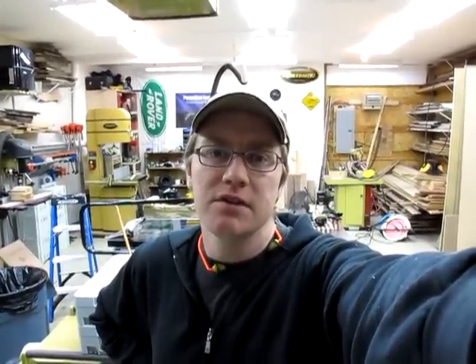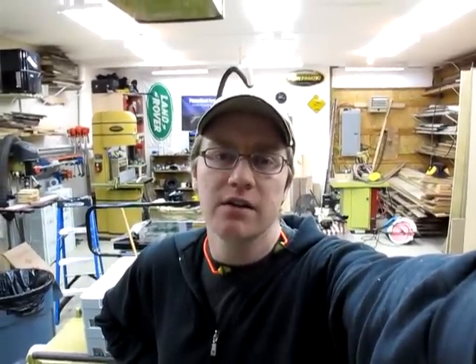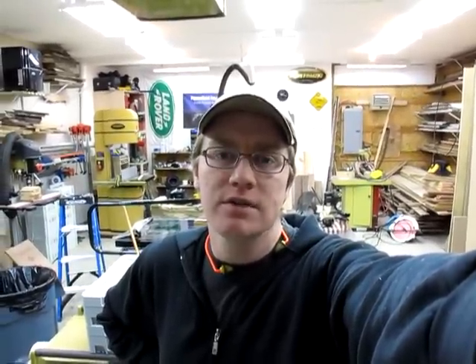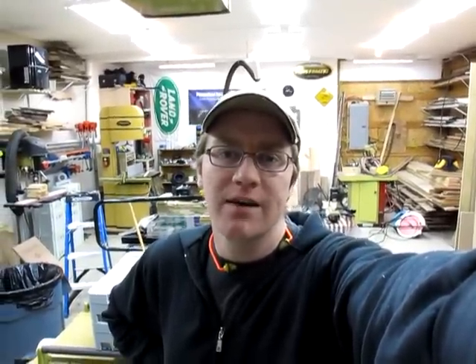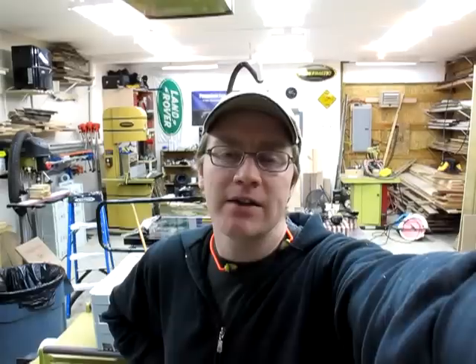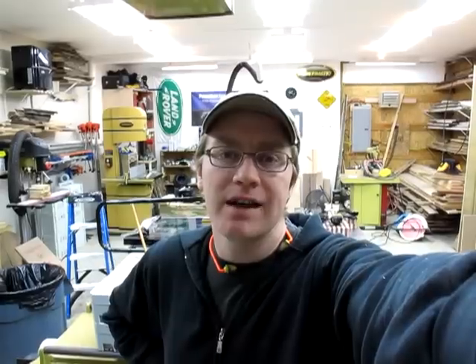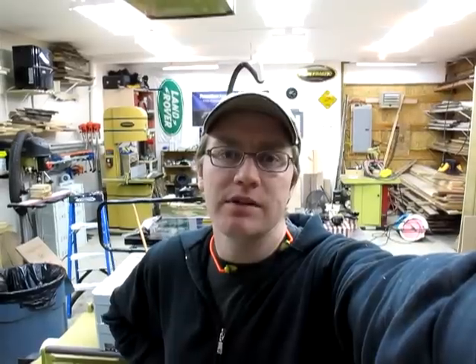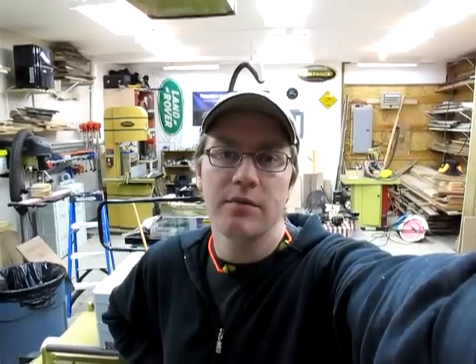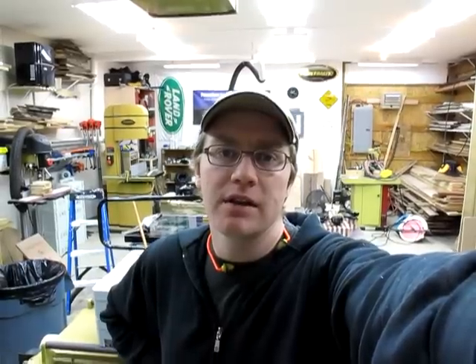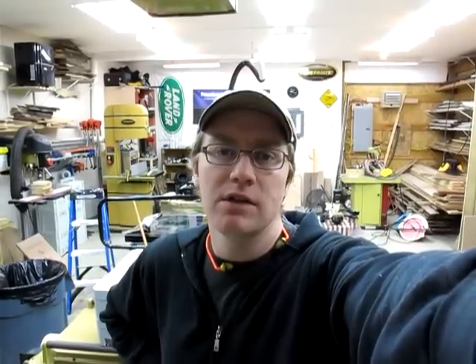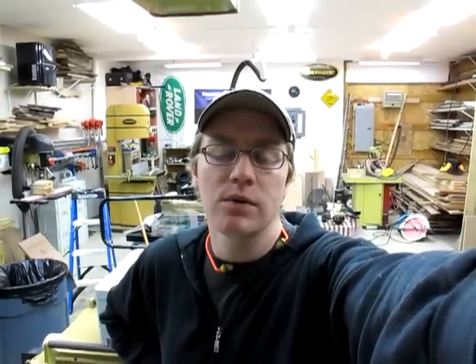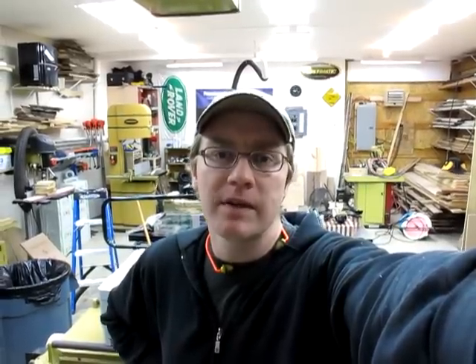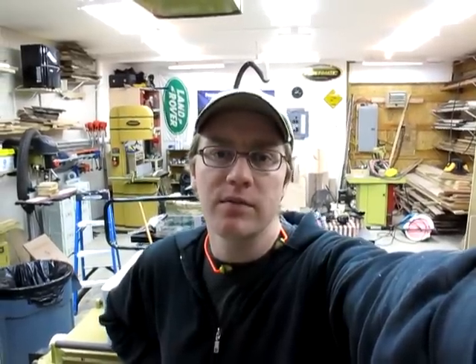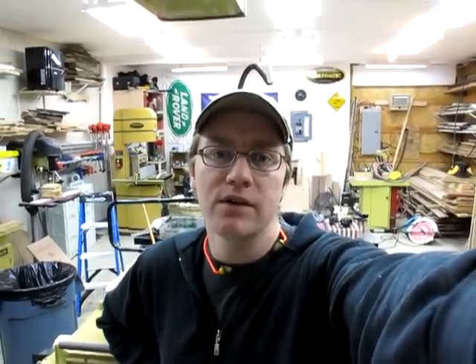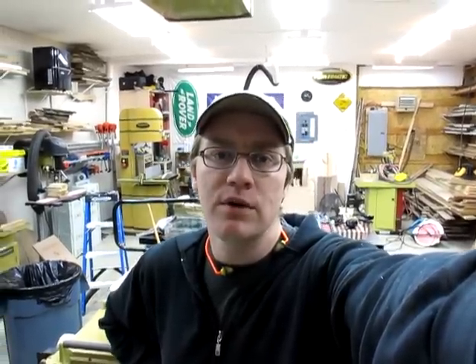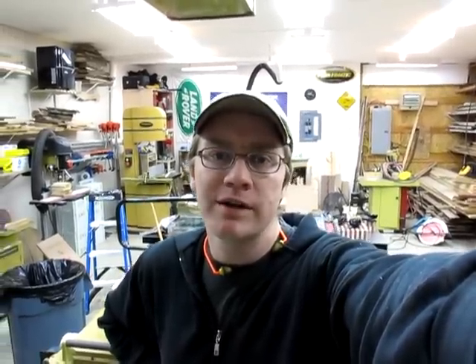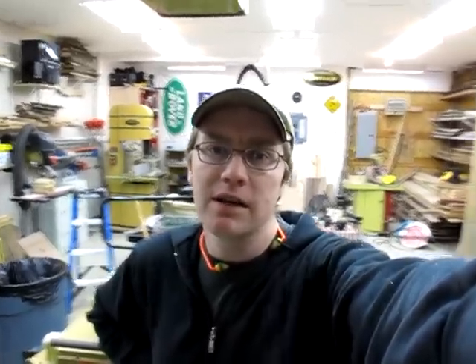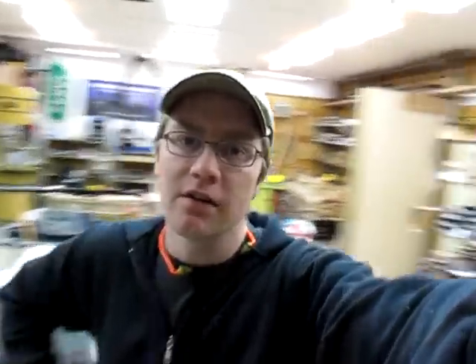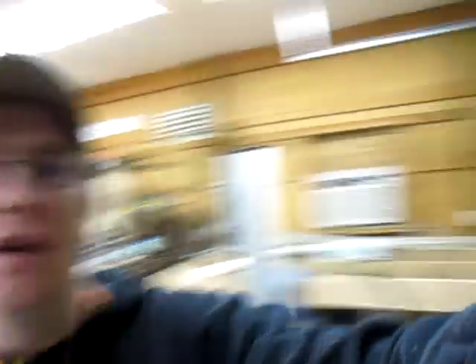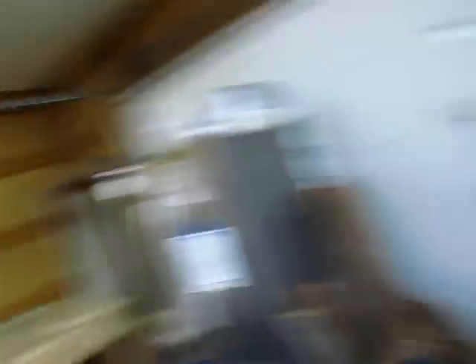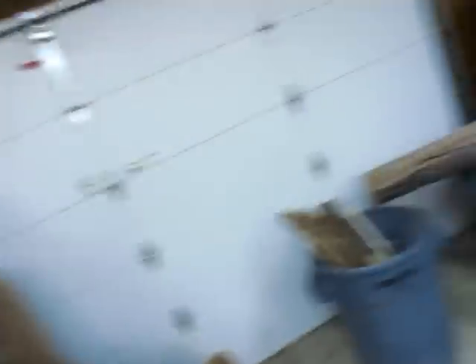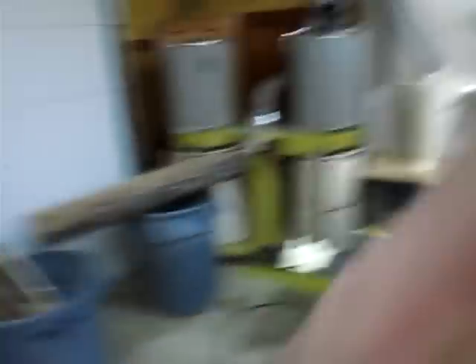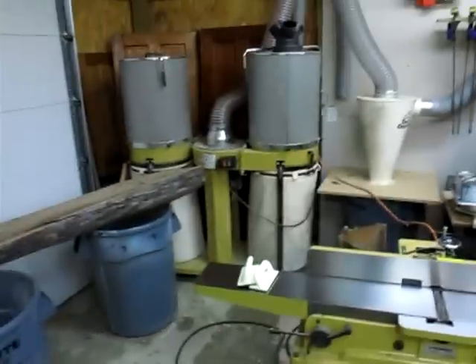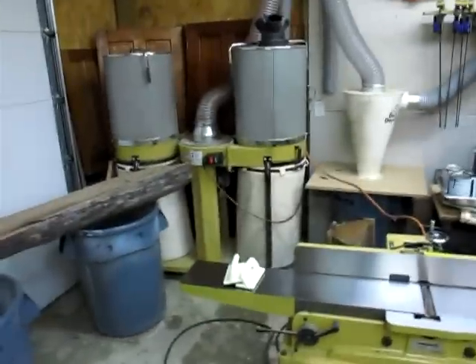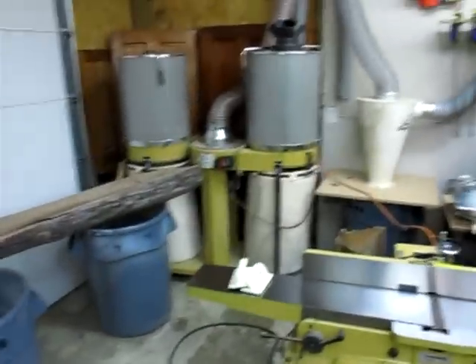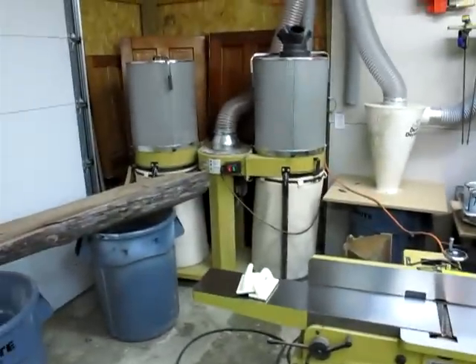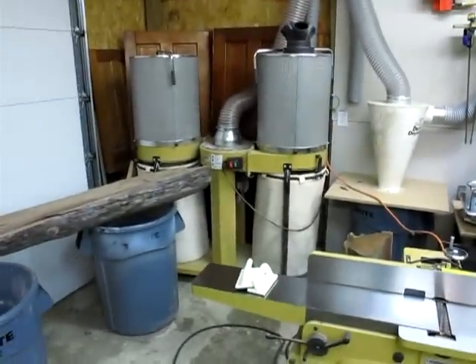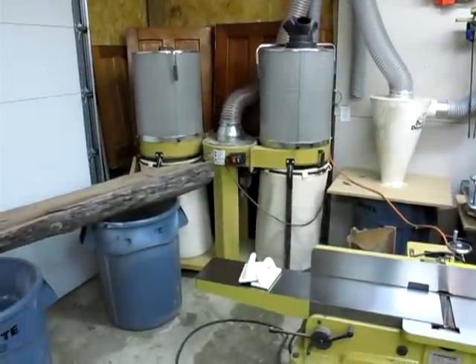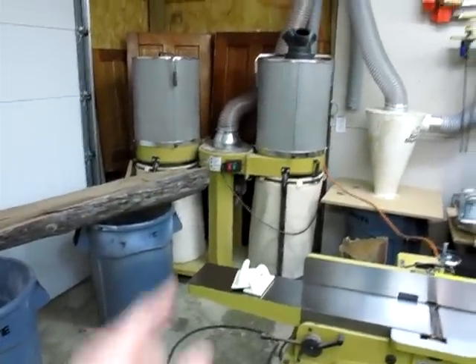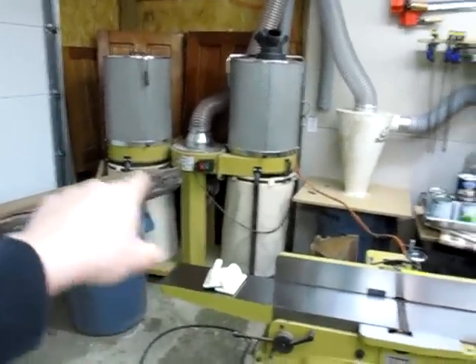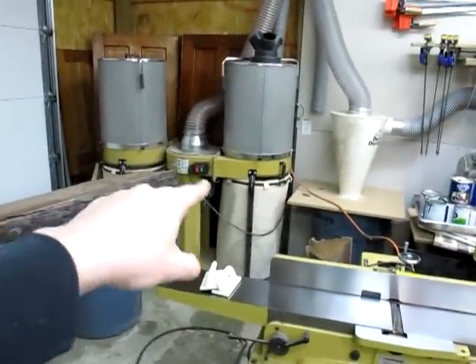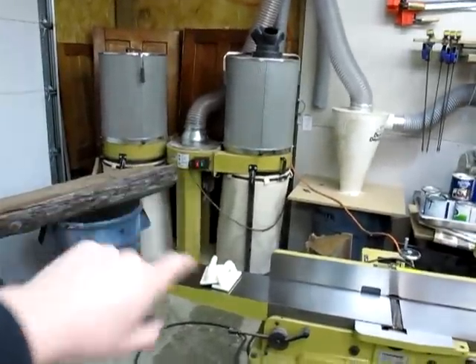I'm over here in the wood shop and I'm actually not building something that involves wood. I'm actually building a remote for my dust collector.